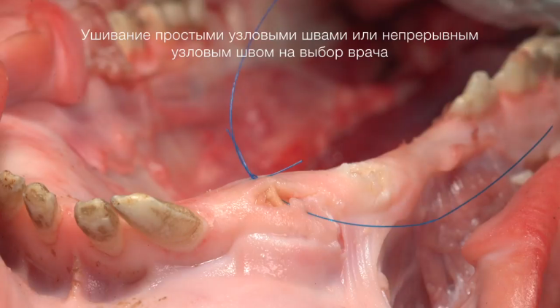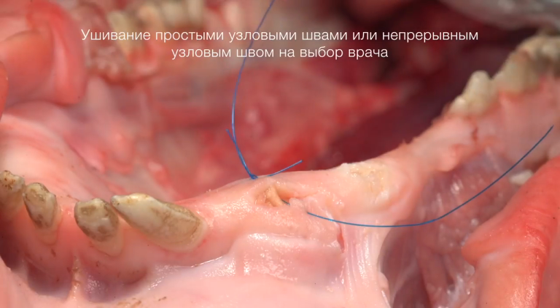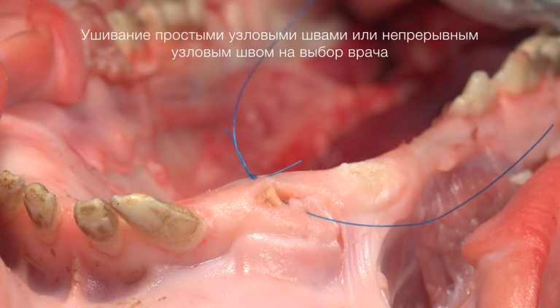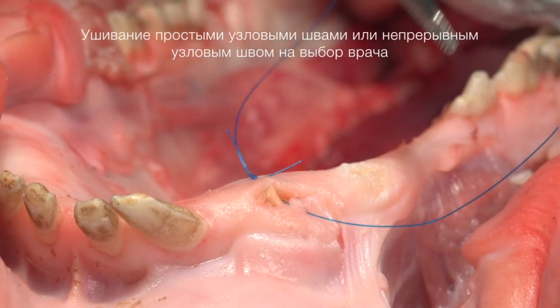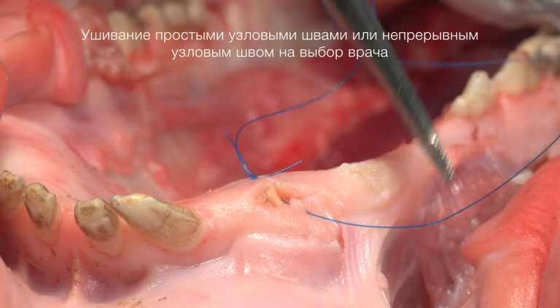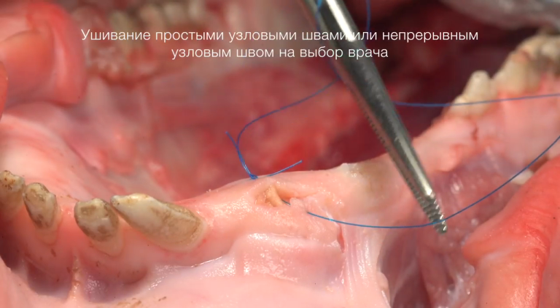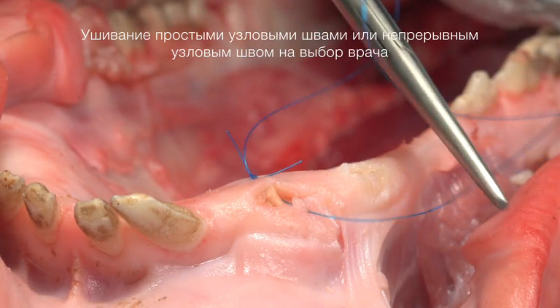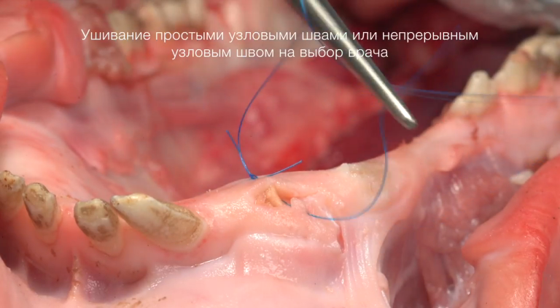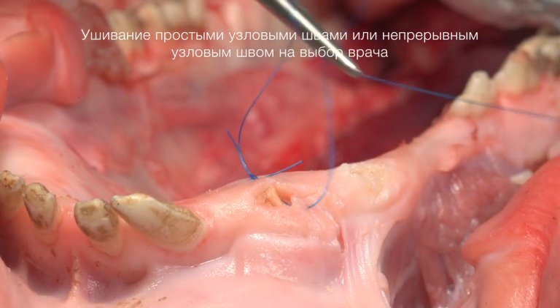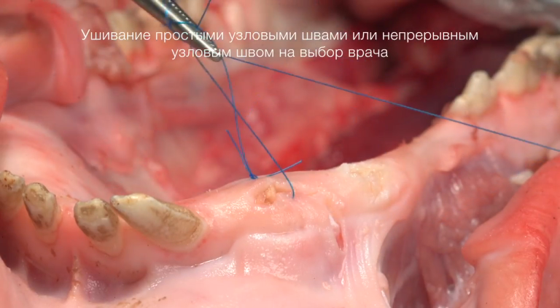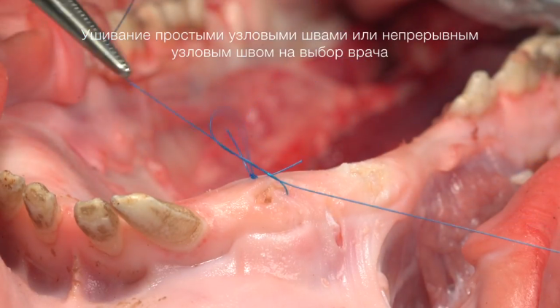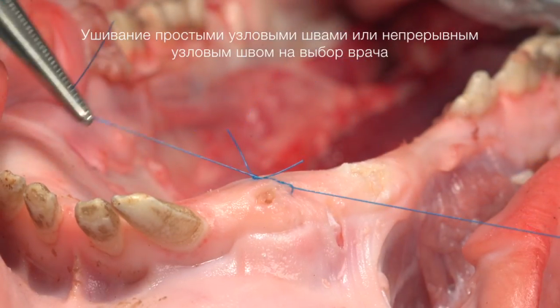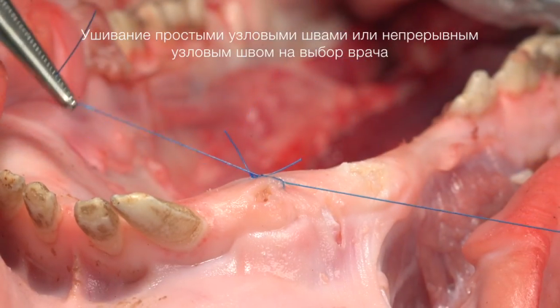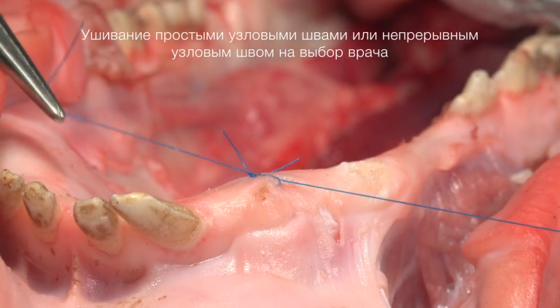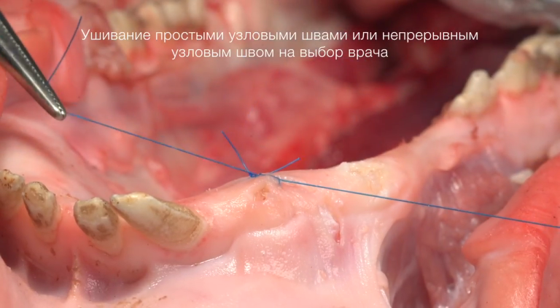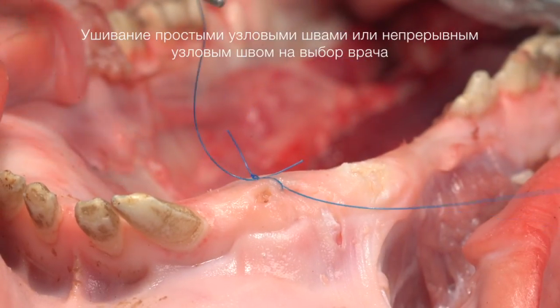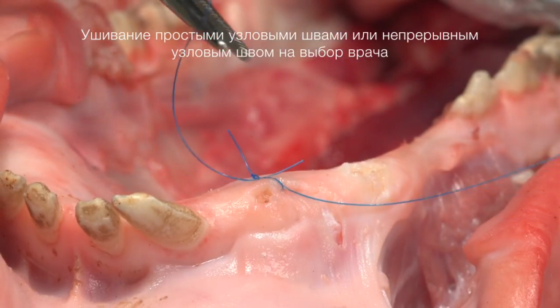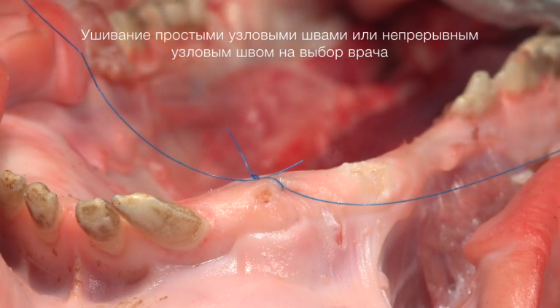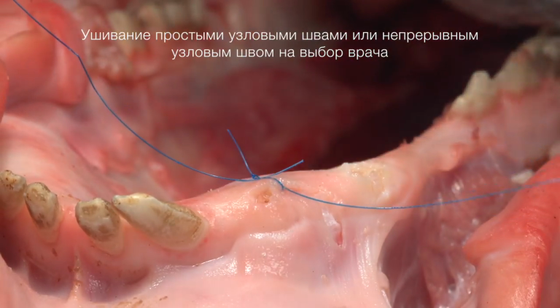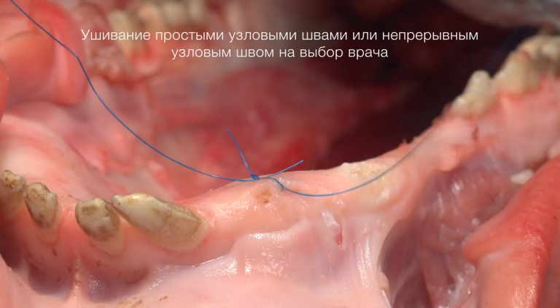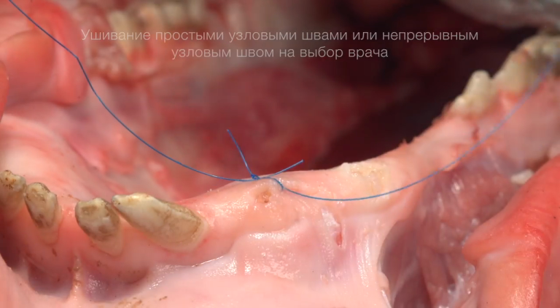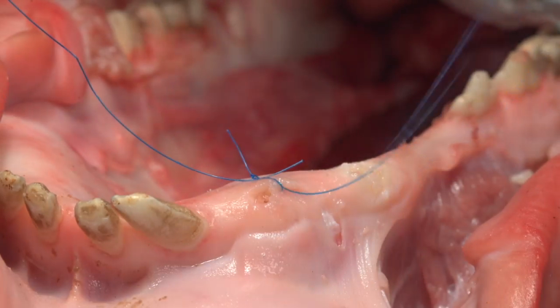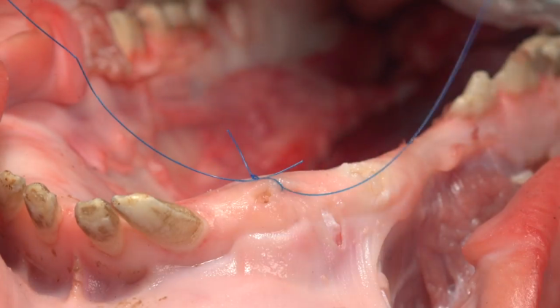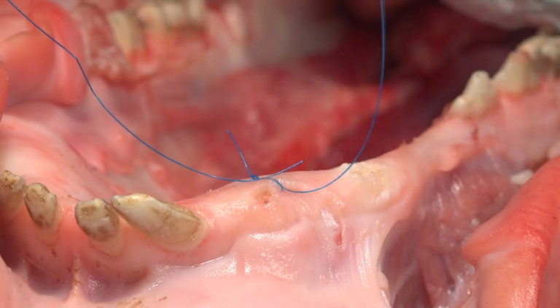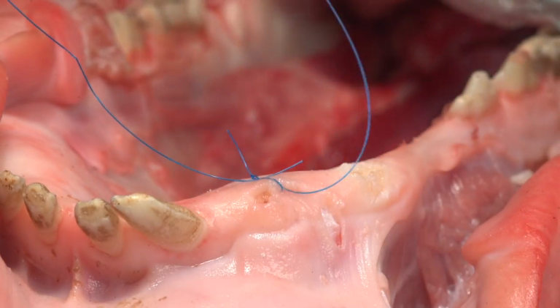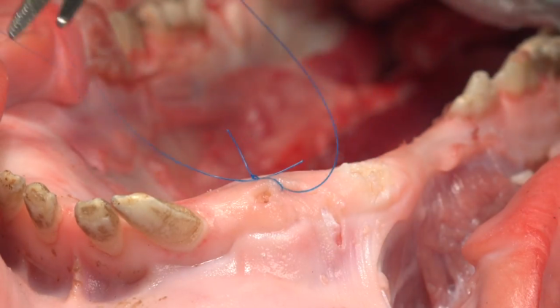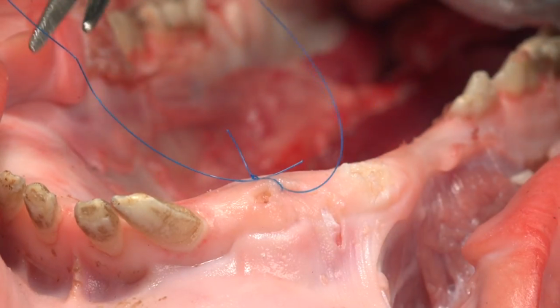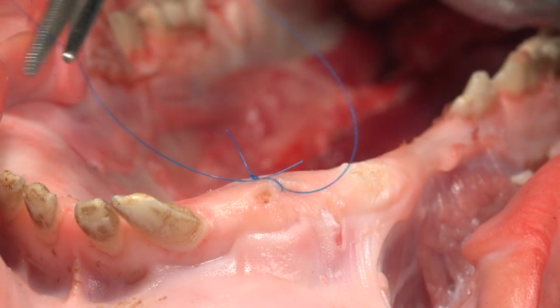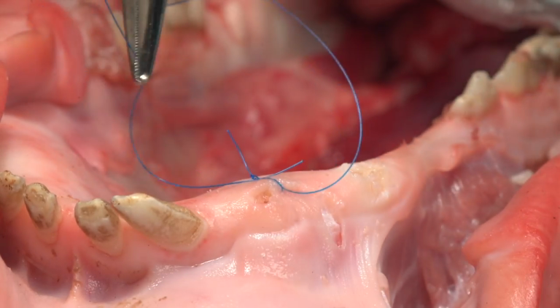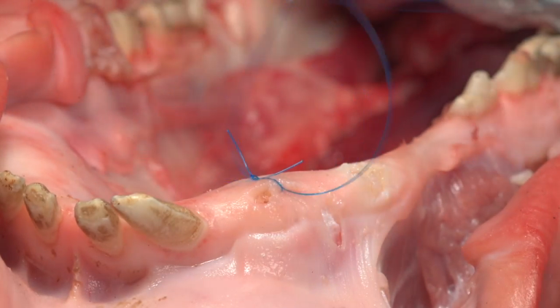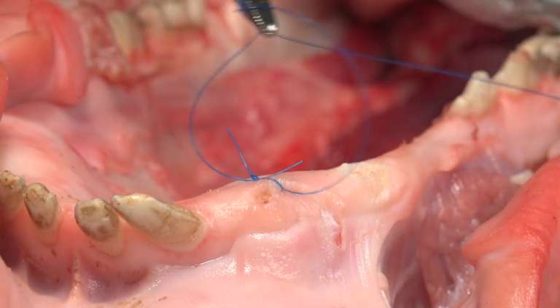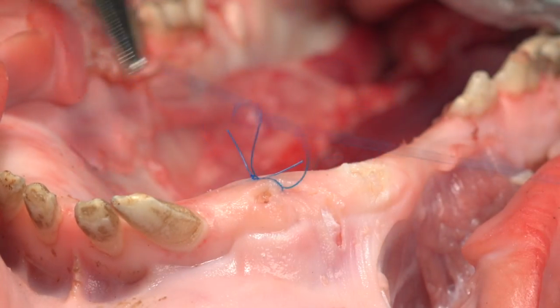В данном случае сшивание можно произвести либо простыми узловыми швами, либо узловым непрерывным. (In this case, suturing can be performed either with simple interrupted sutures or with a continuous interrupted suture.)